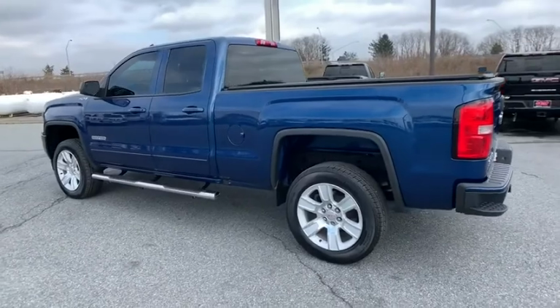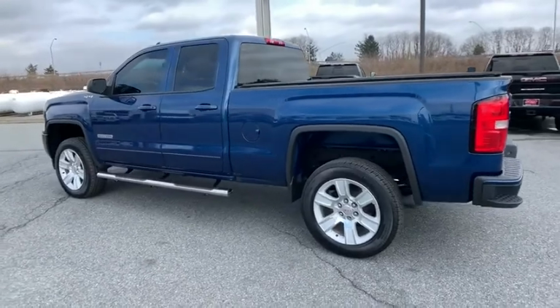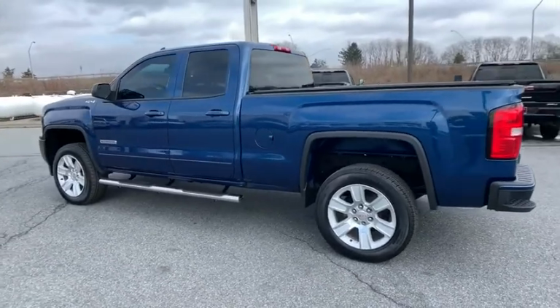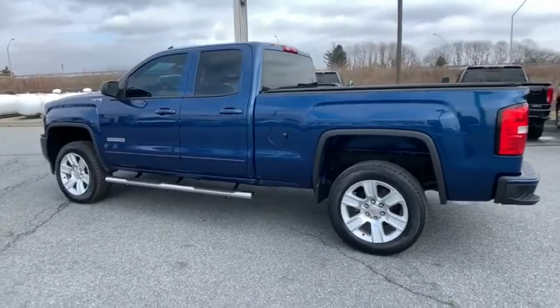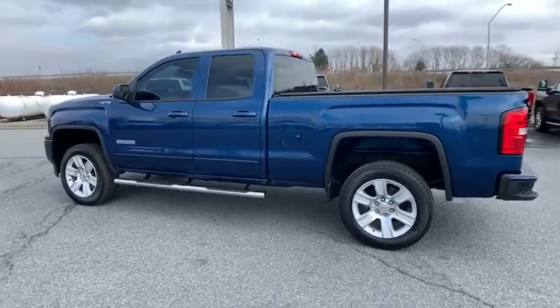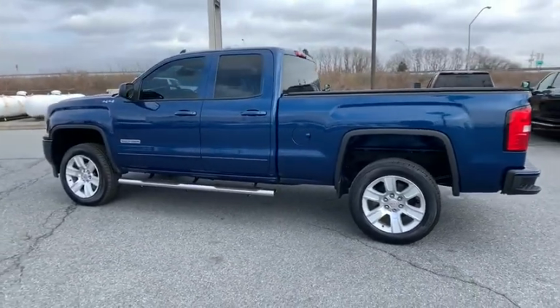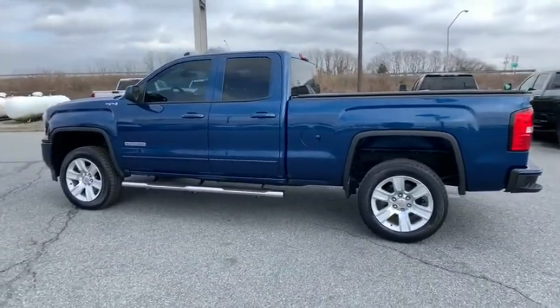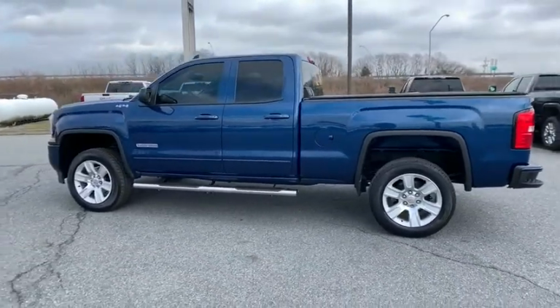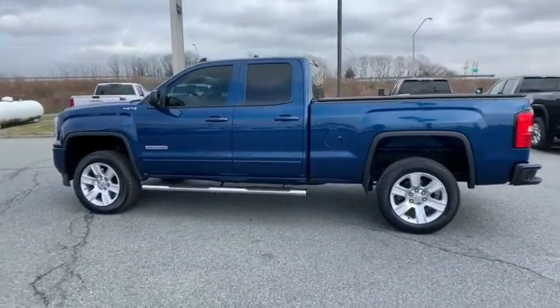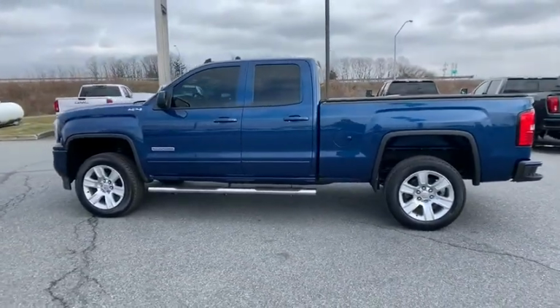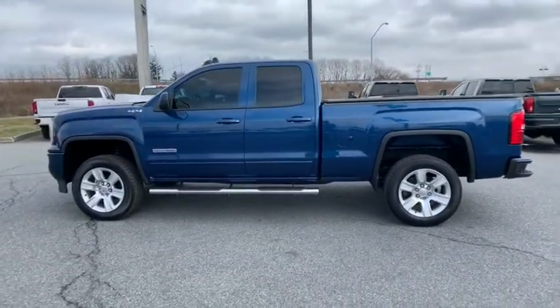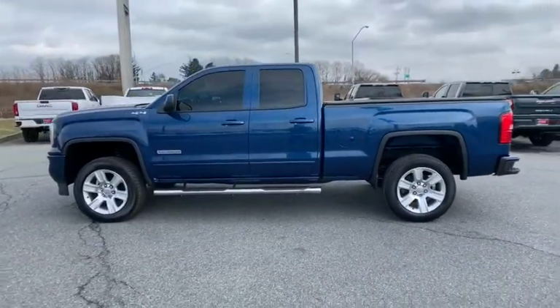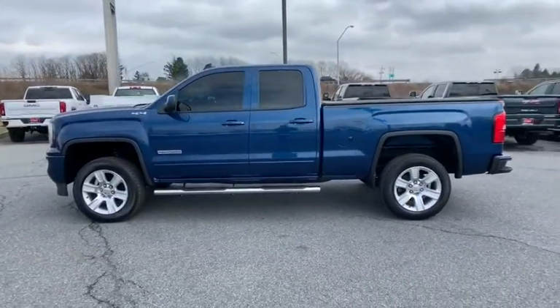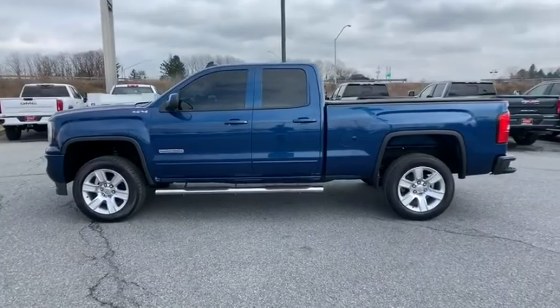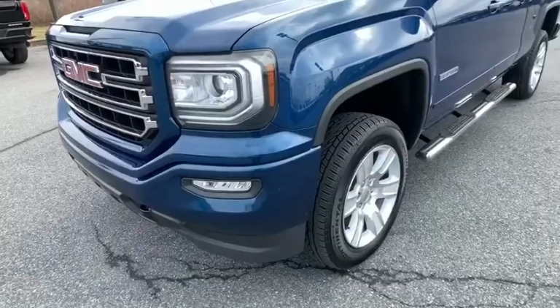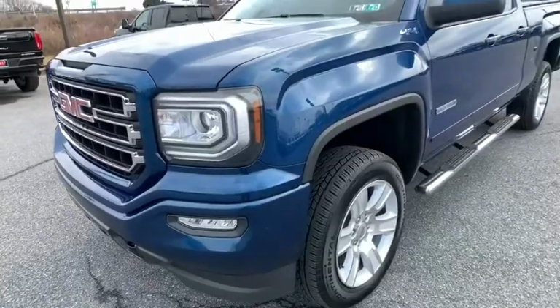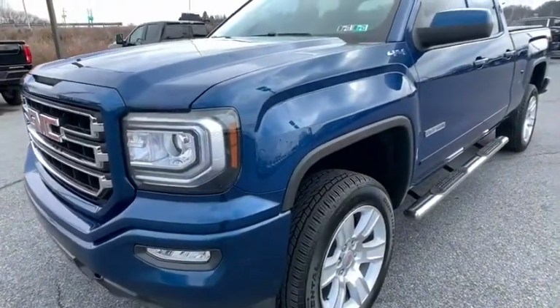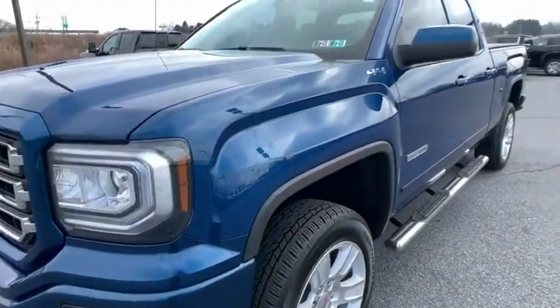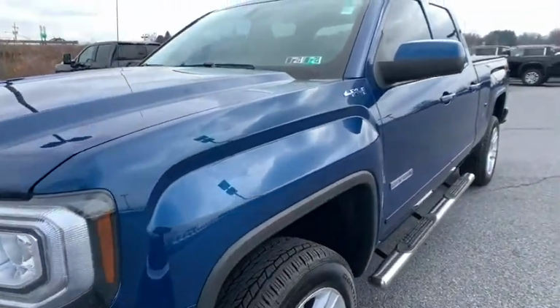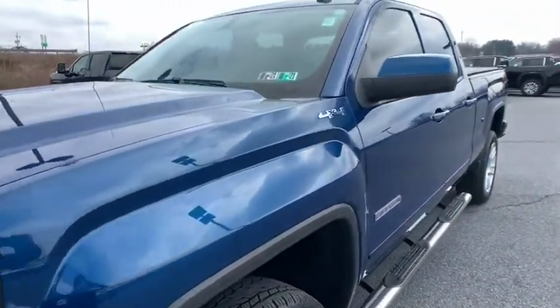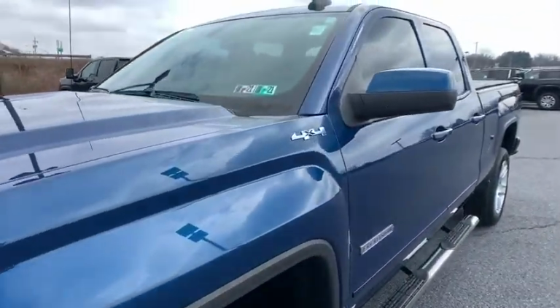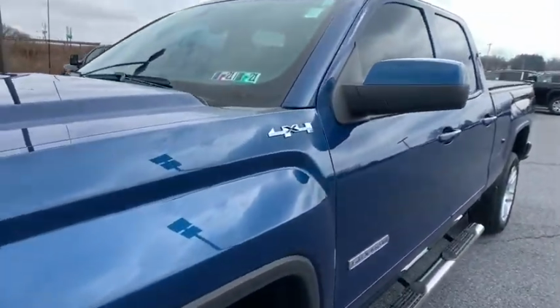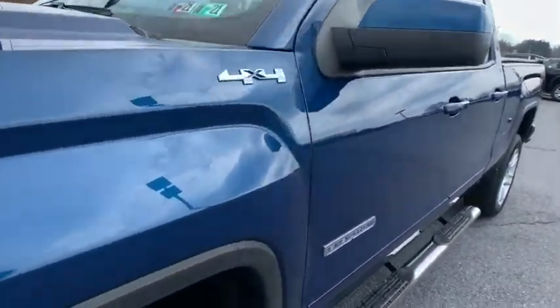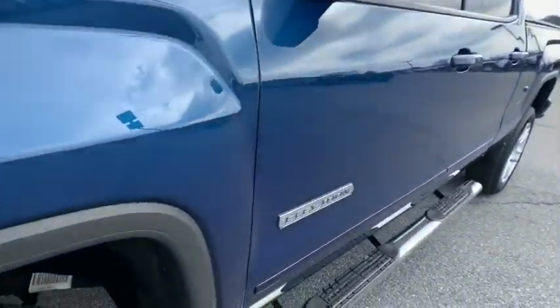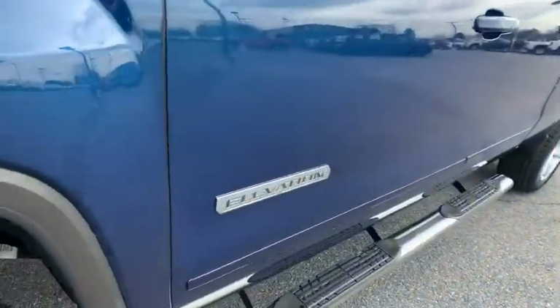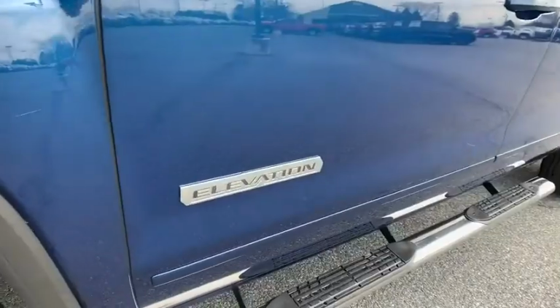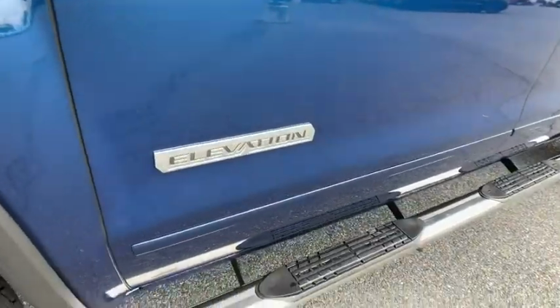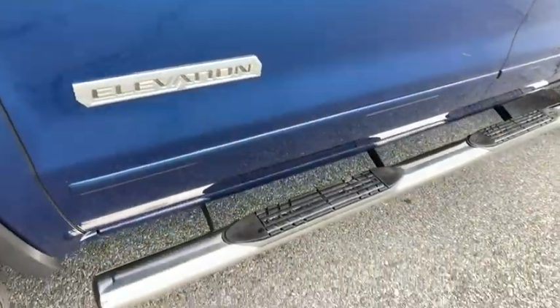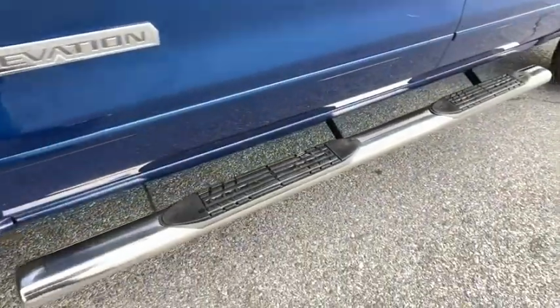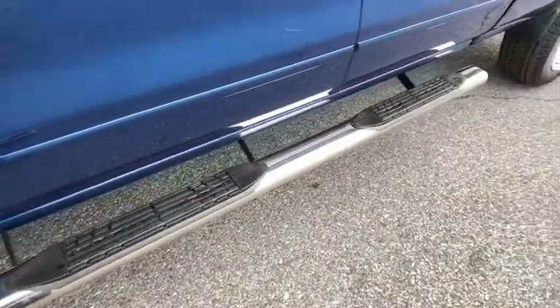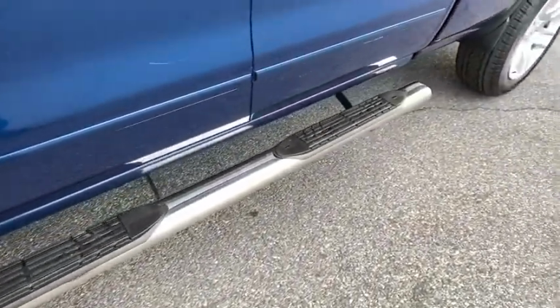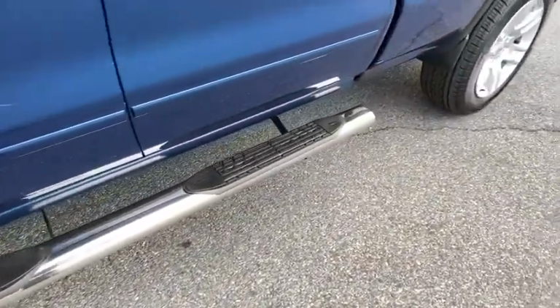Tachometer, overhead console, brake assist, tilt steering wheel, cloth seat trim, front reading lamps, passenger vanity mirror, tinted glass, speed control, front wheel independent suspension, low tire pressure warning.